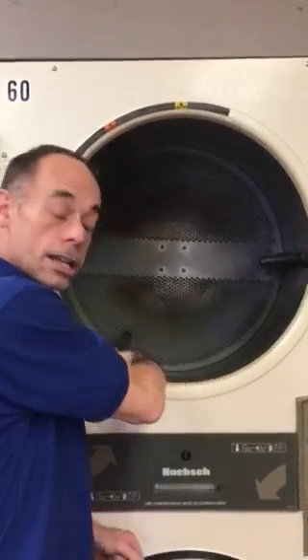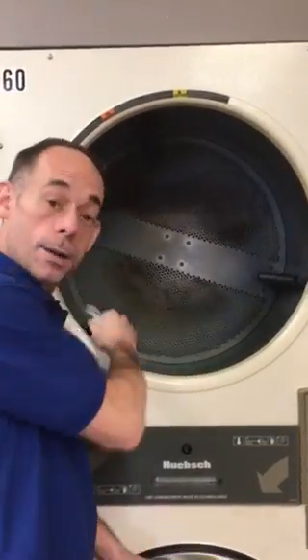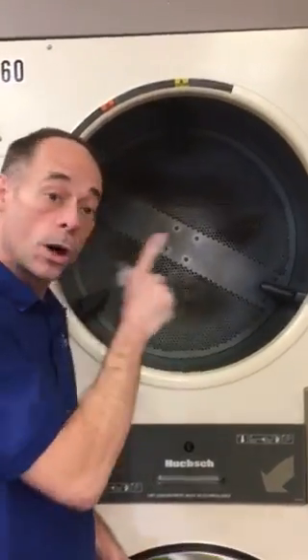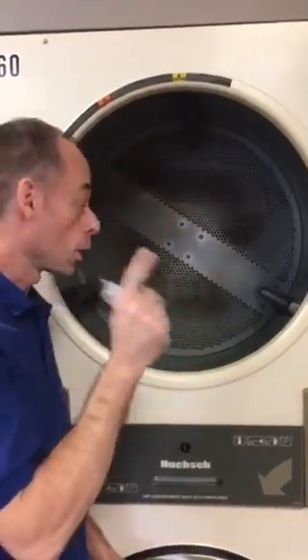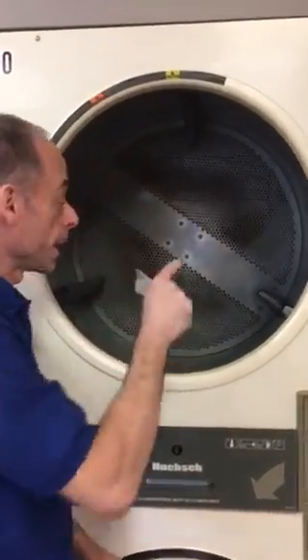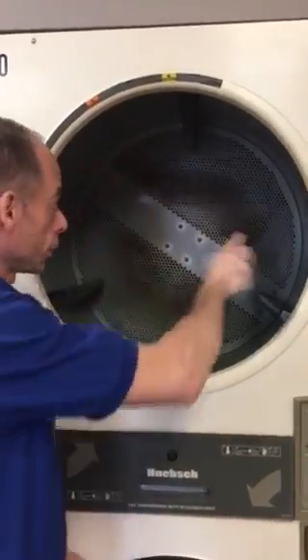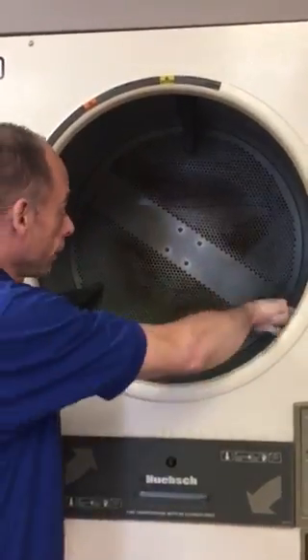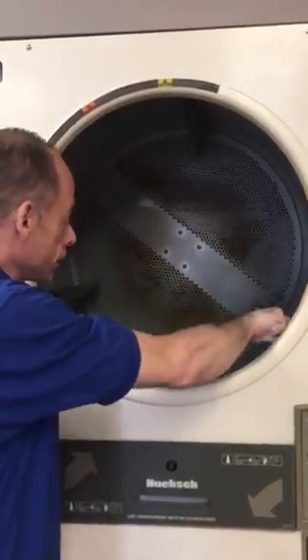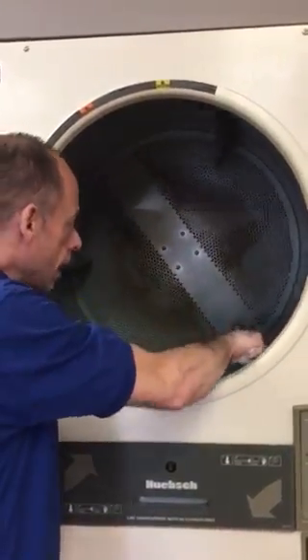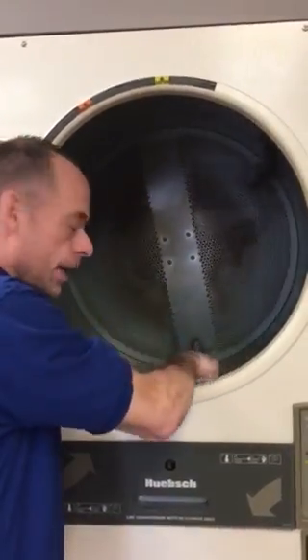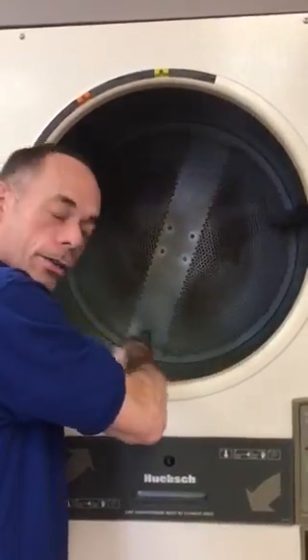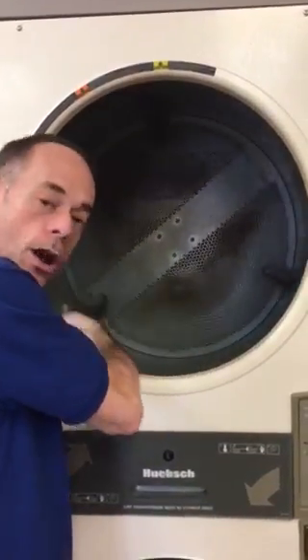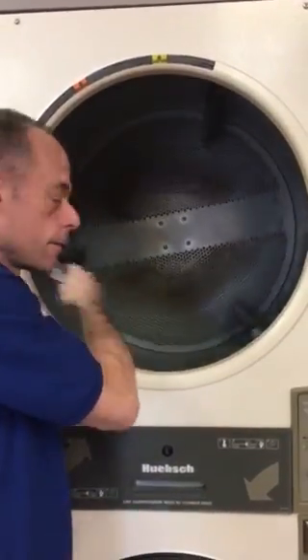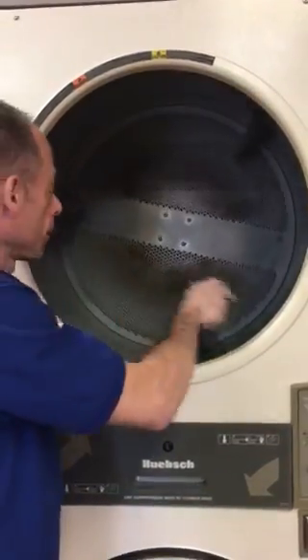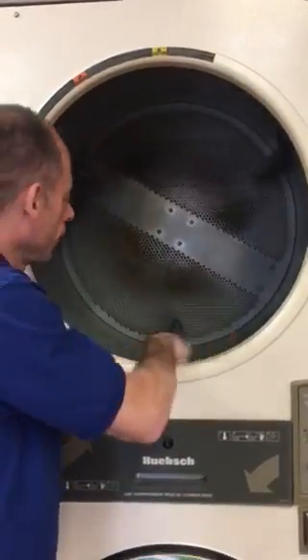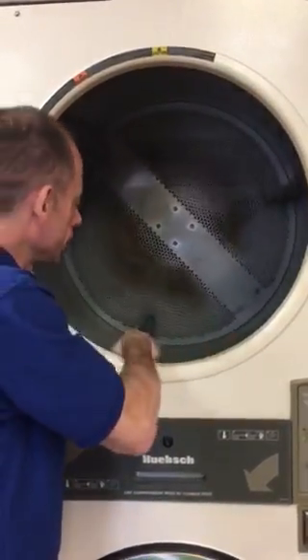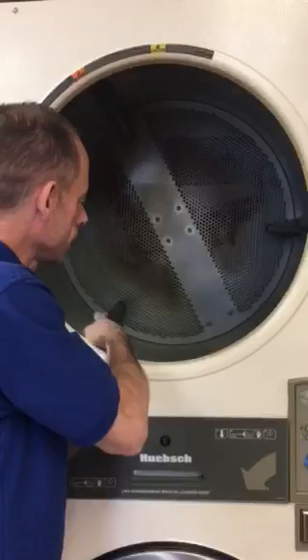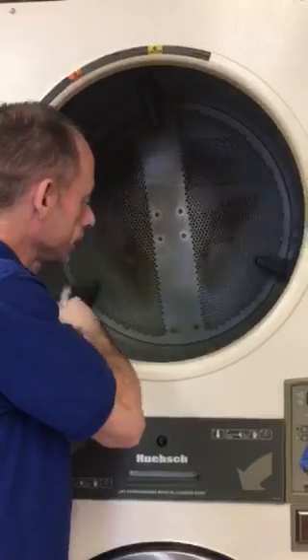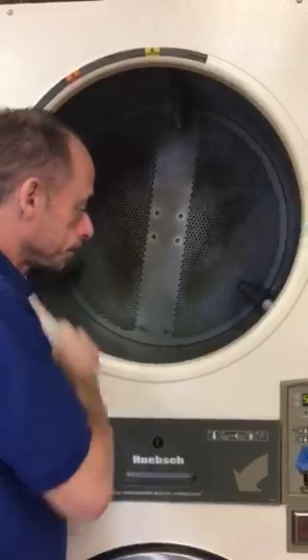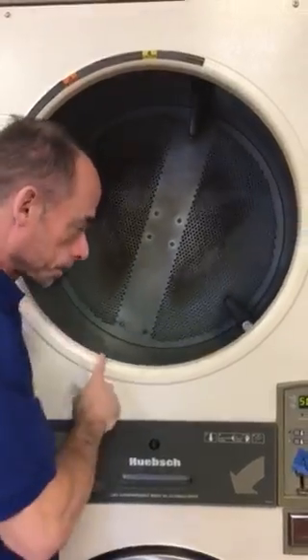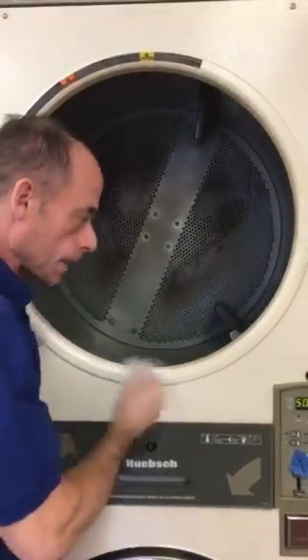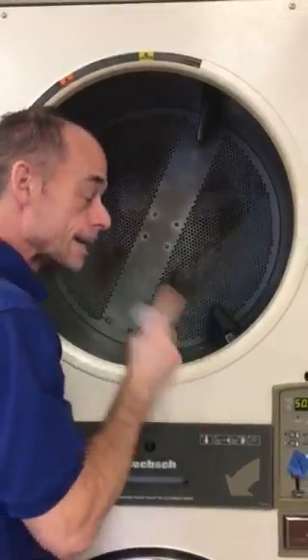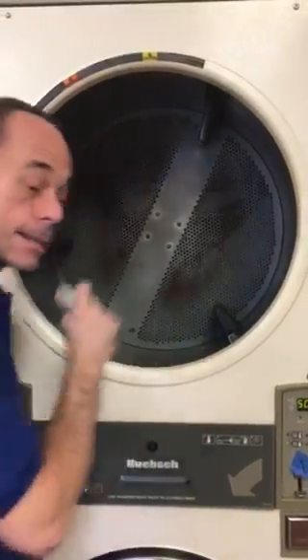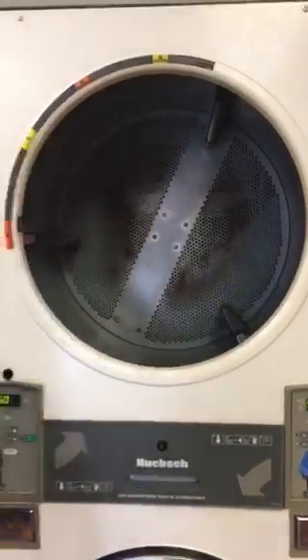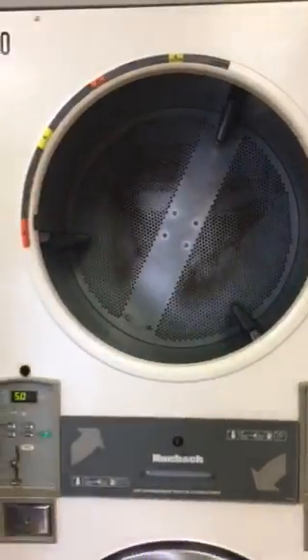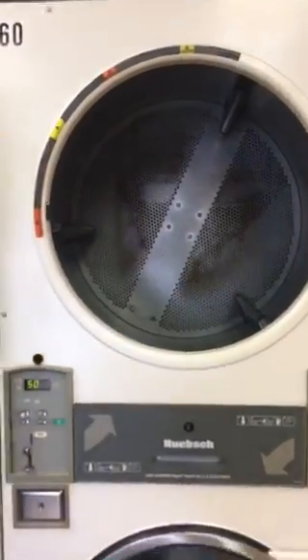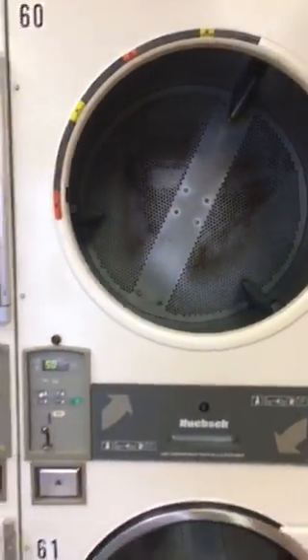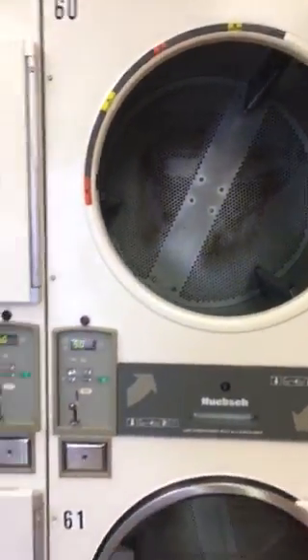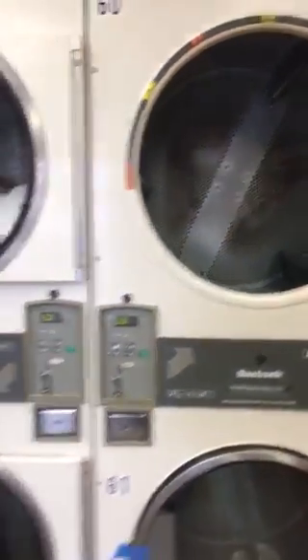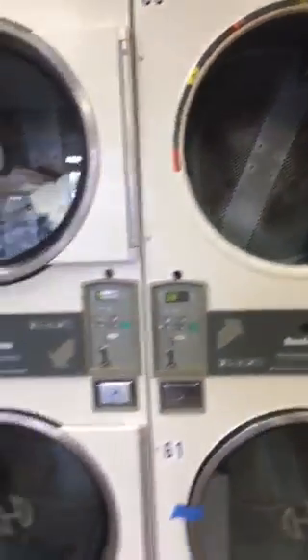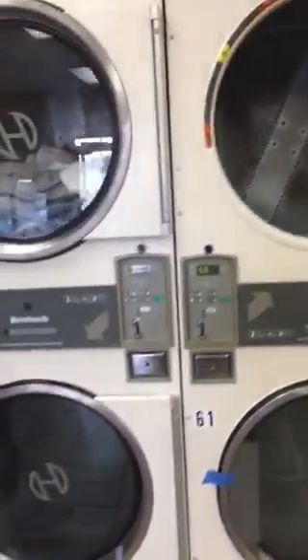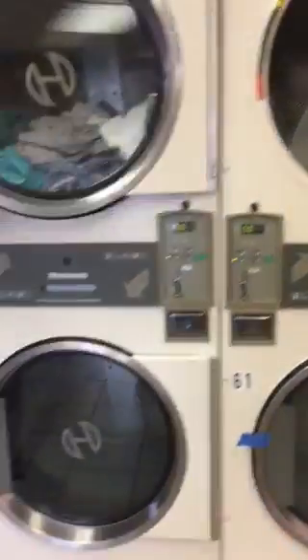Step one, we're going to make sure that there's nothing in the dryer from the previous person. Step two, we're going to load the dryer.